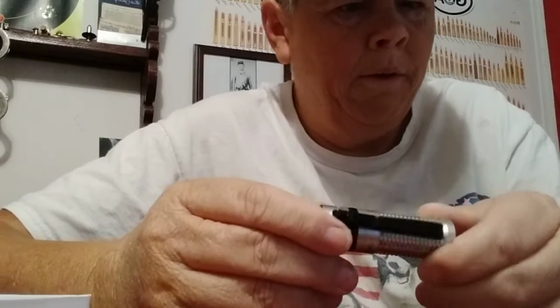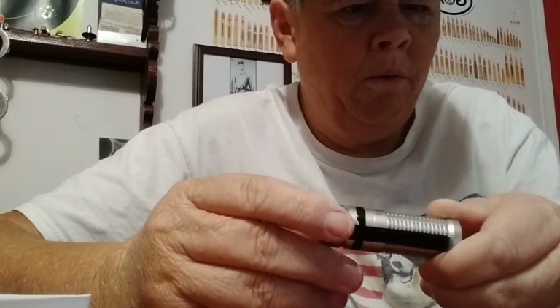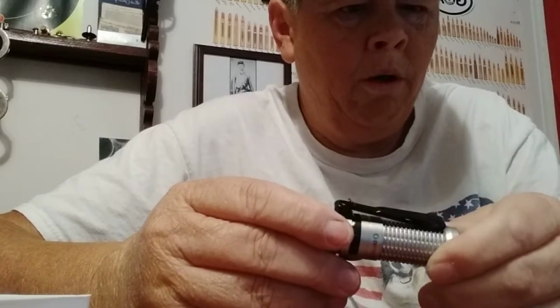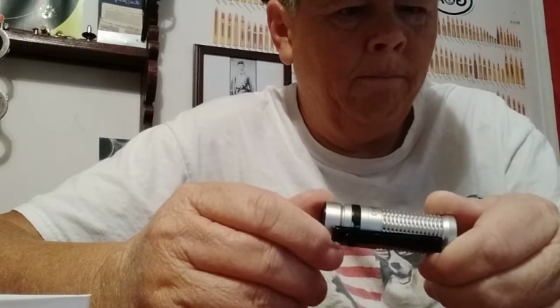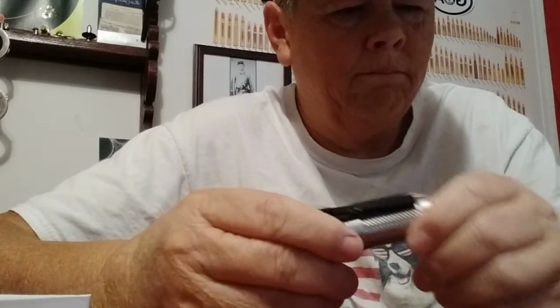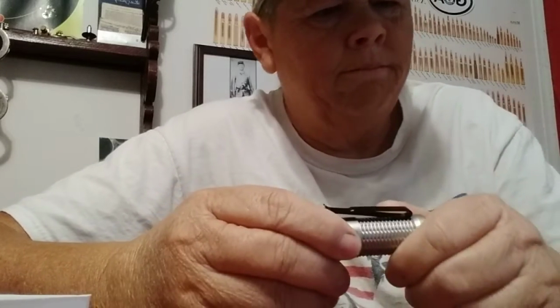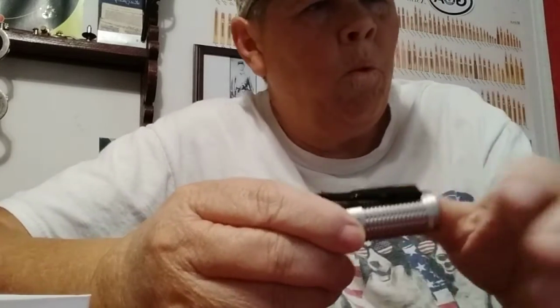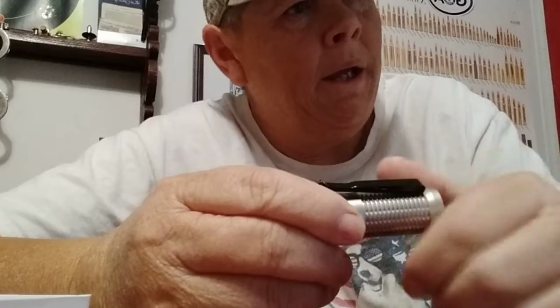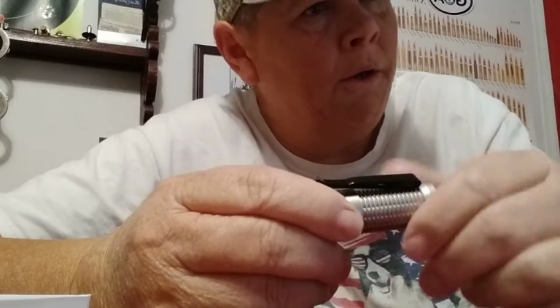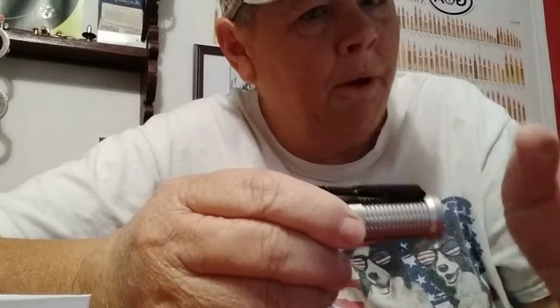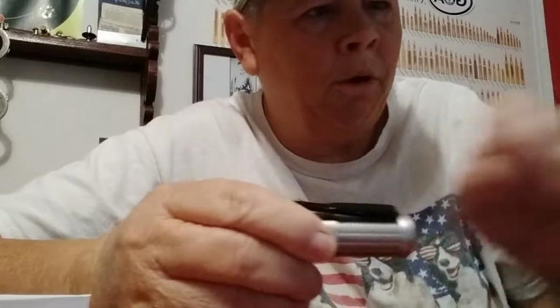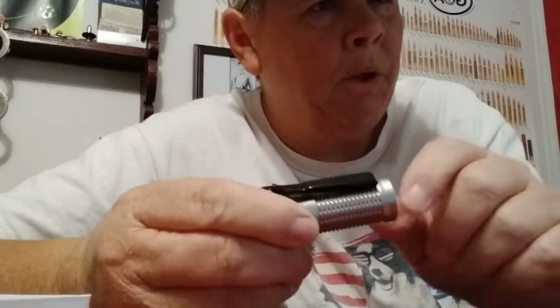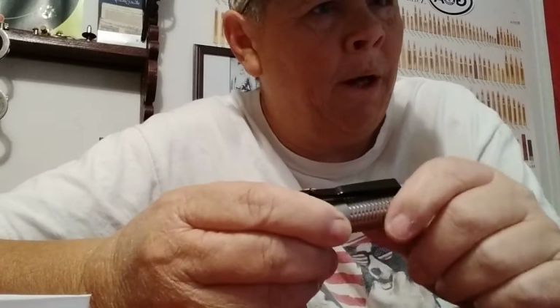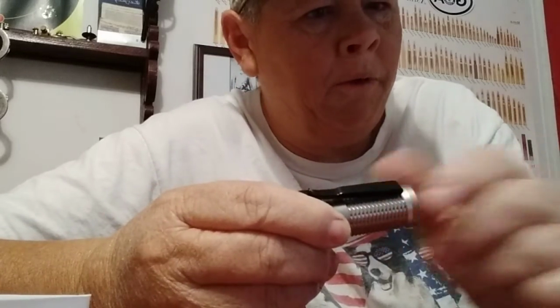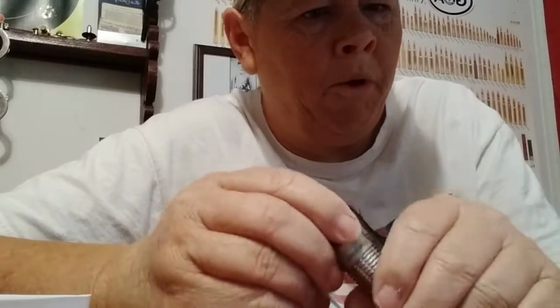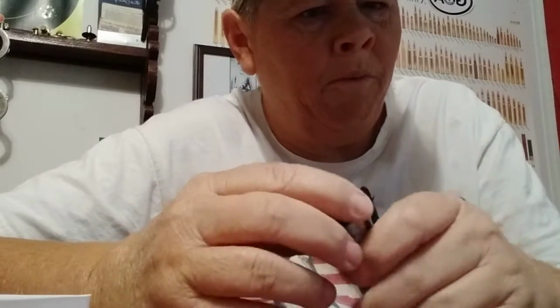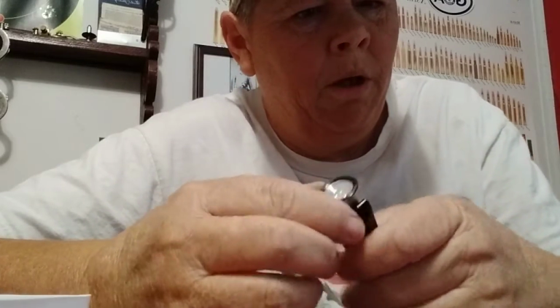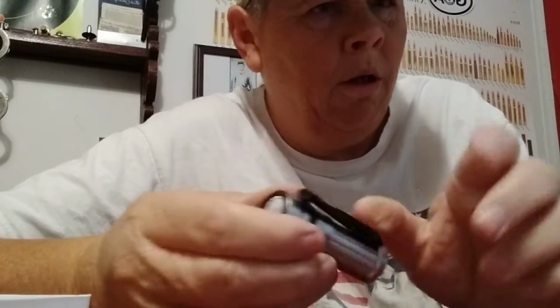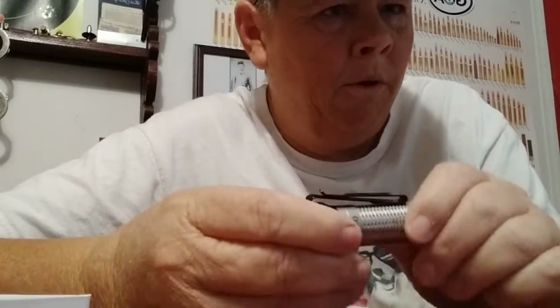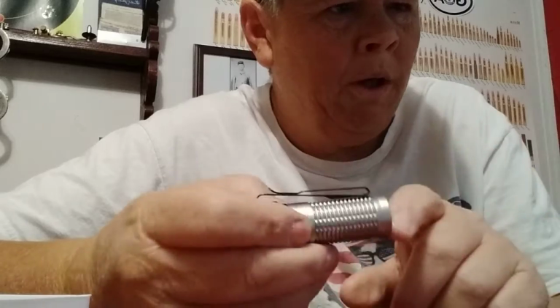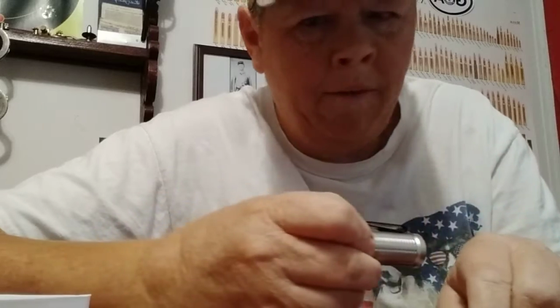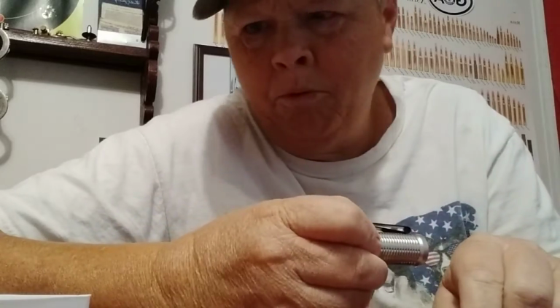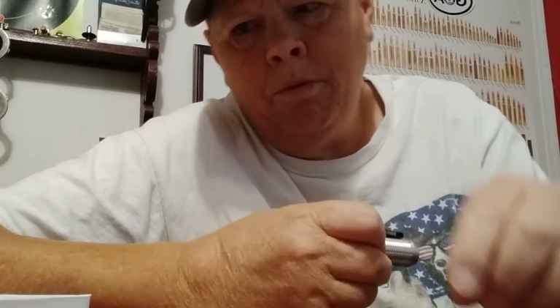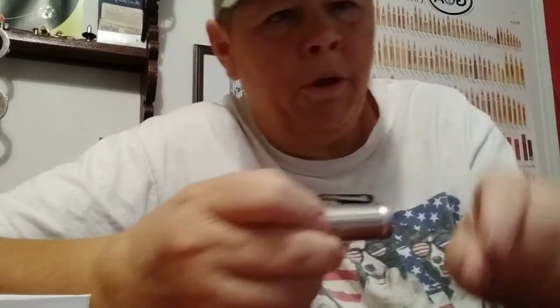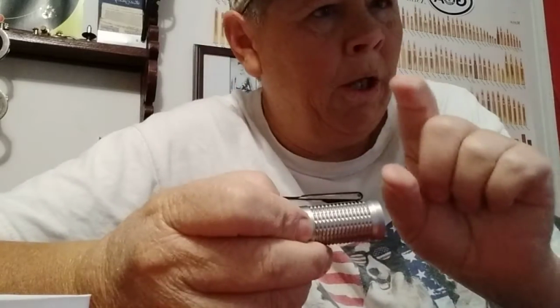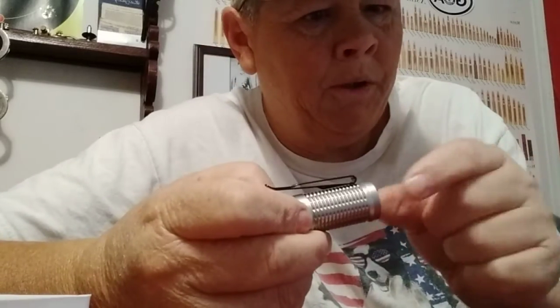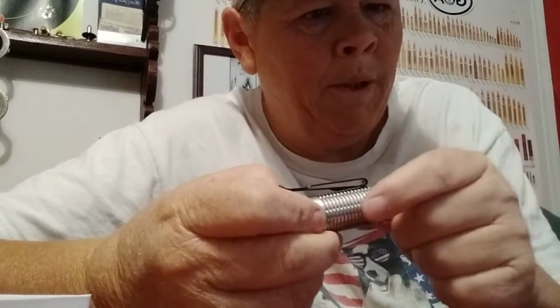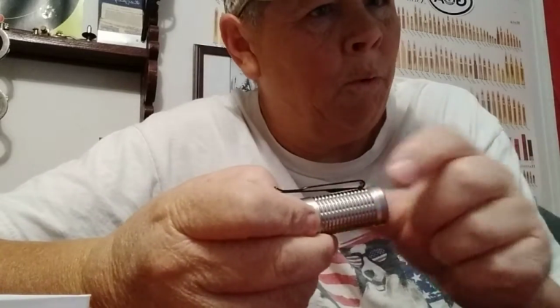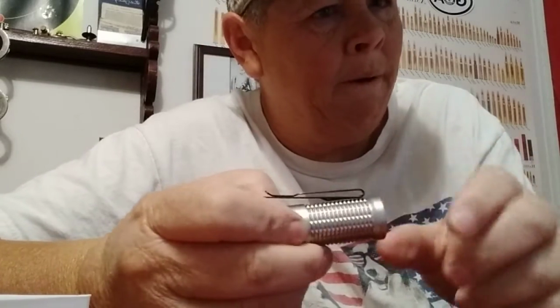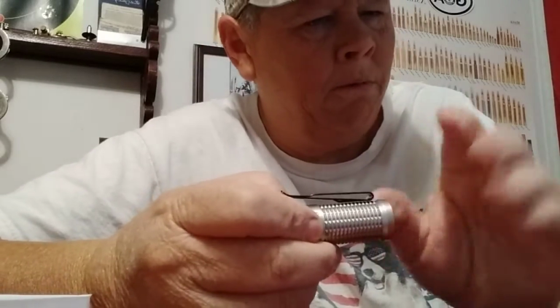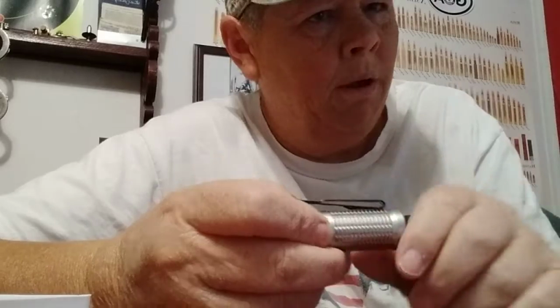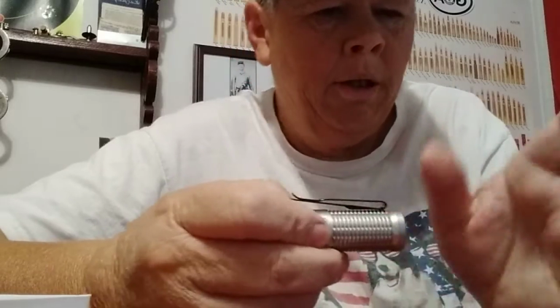I went ahead and unscrewed it and took the little piece of paper out so it would turn on. They do have those little yellow pieces of film in there between the batteries.